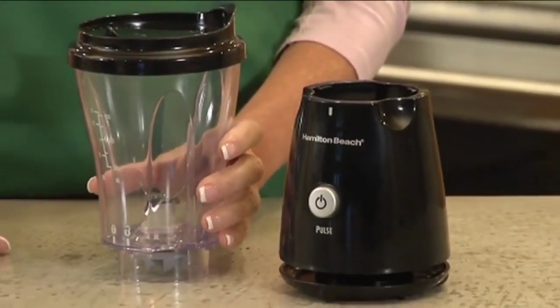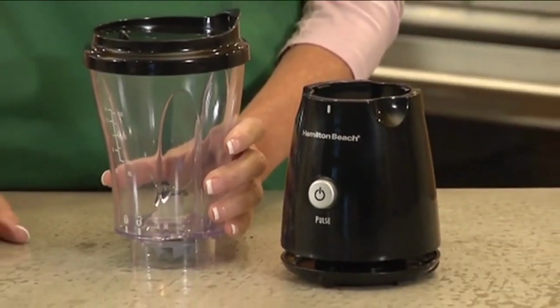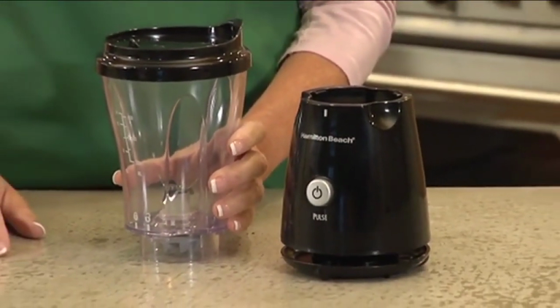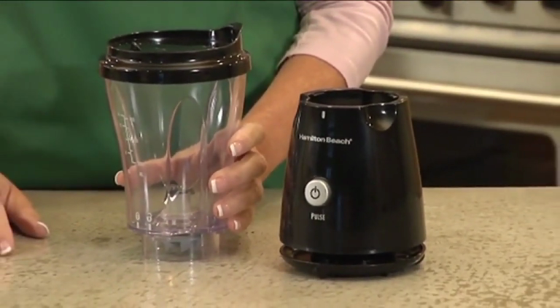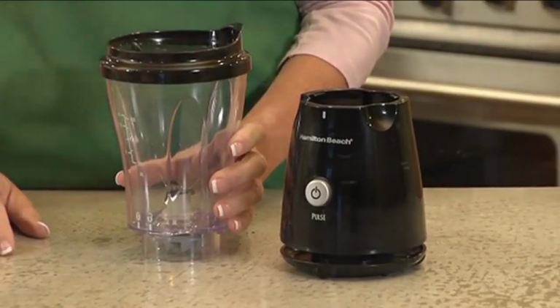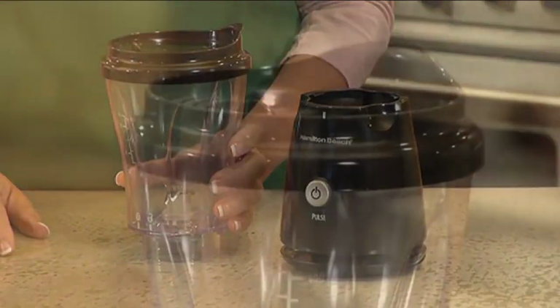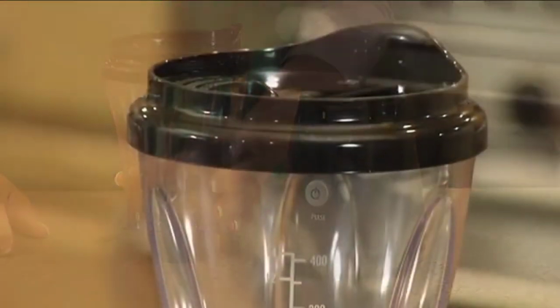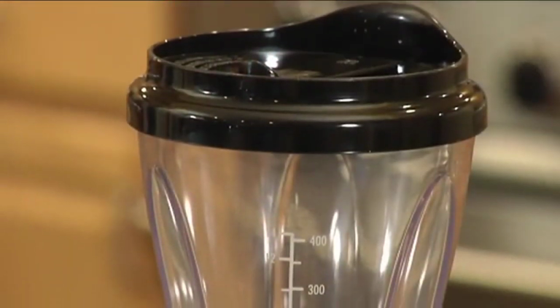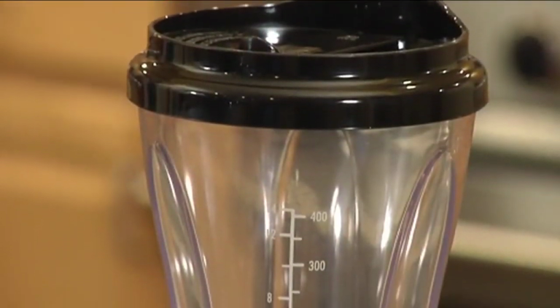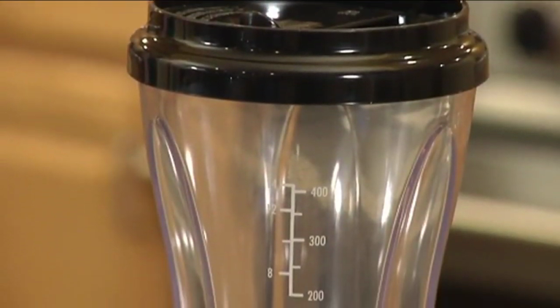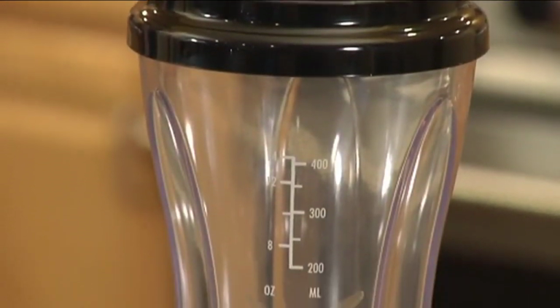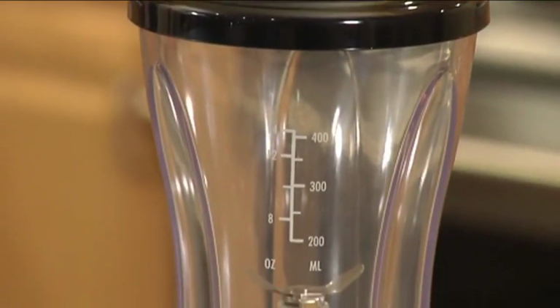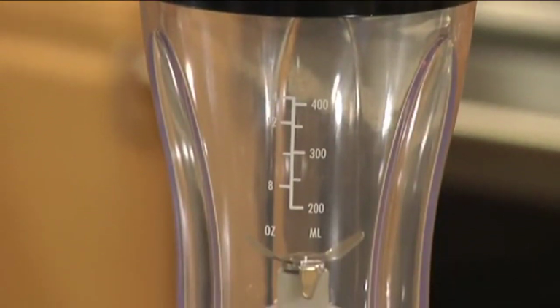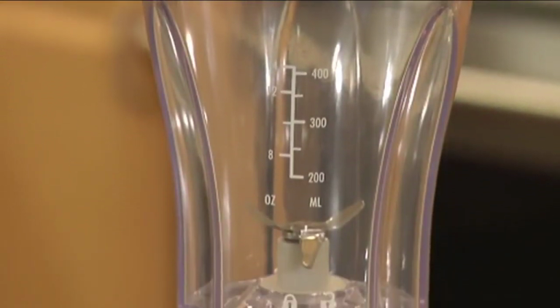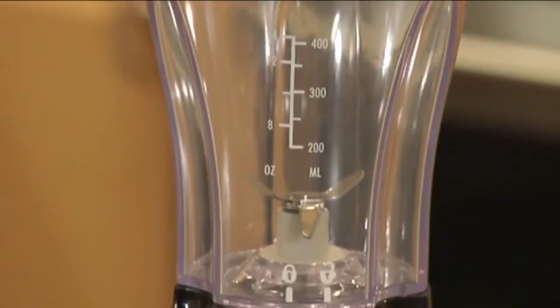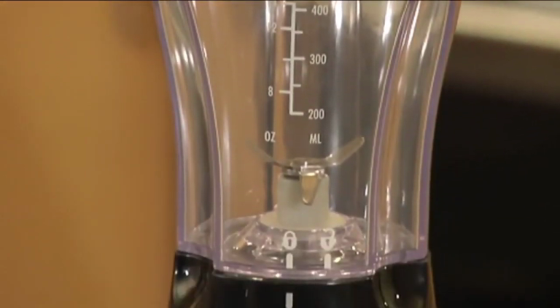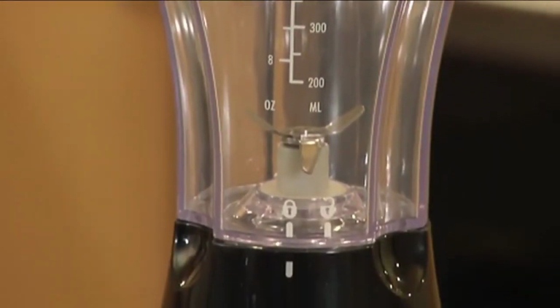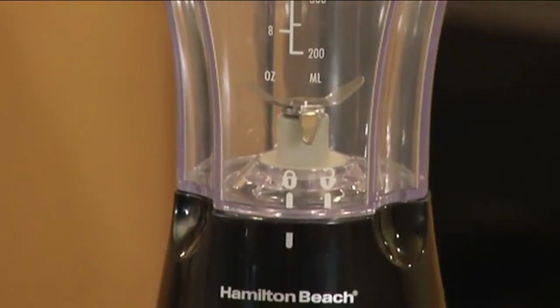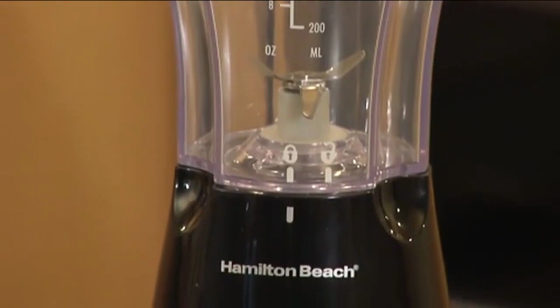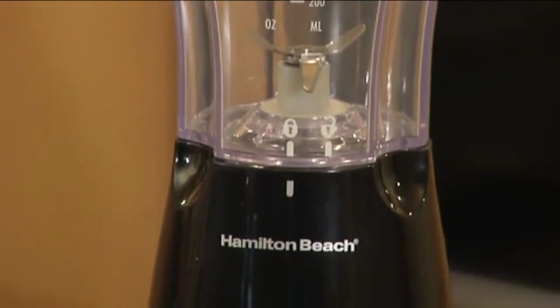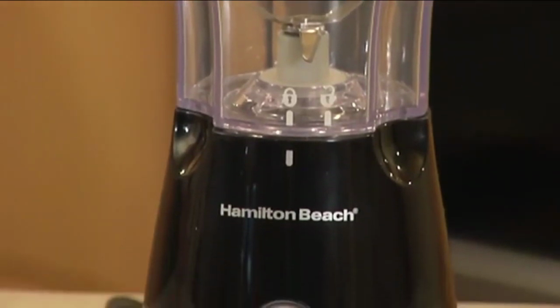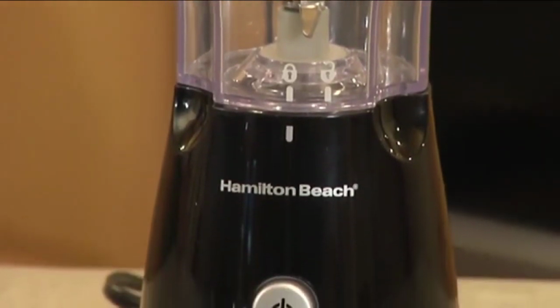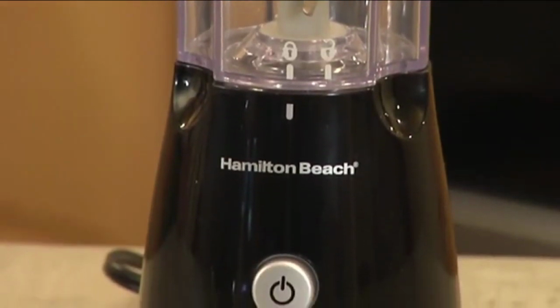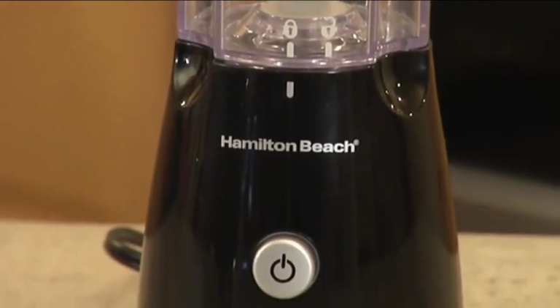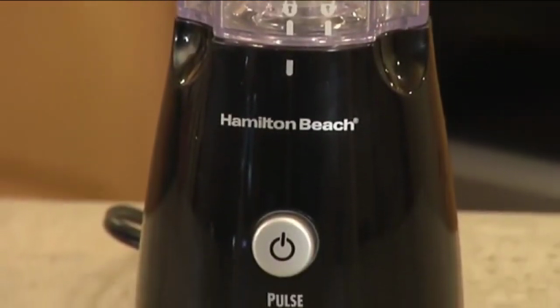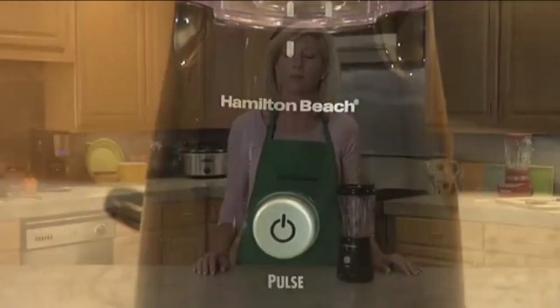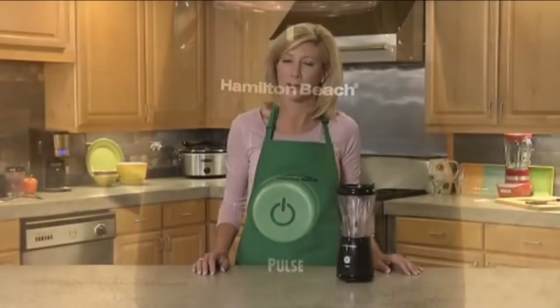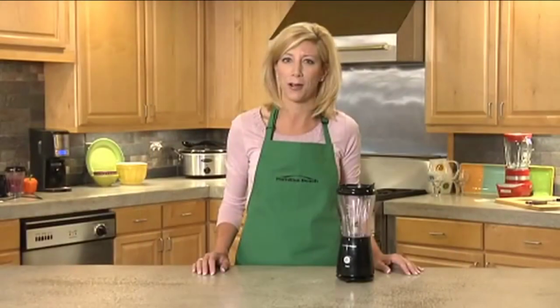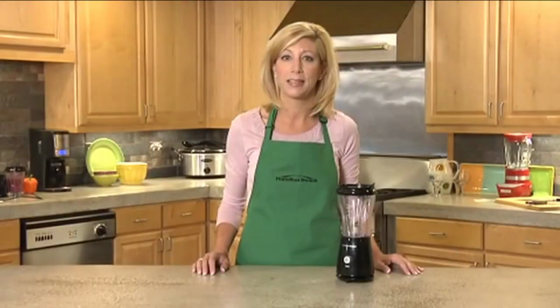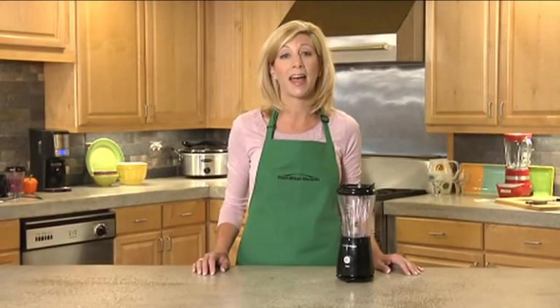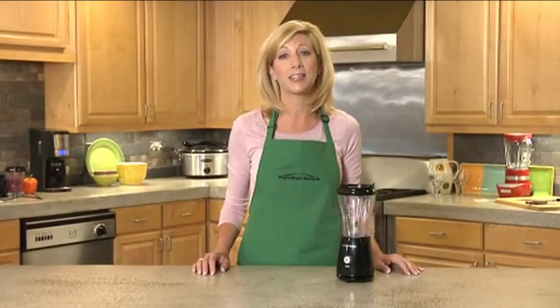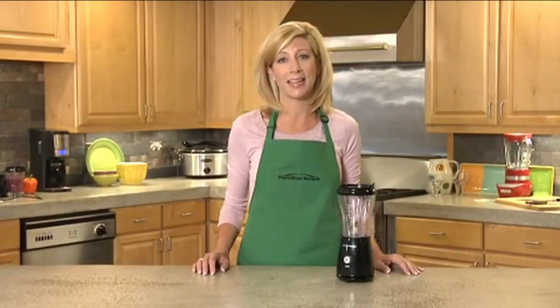The single-serve blender from Hamilton Beach lets you leave your big blender in the cabinet and easily make and take your single-serving sized smoothies, icy drinks, and shakes wherever you go. Now that's good thinking.